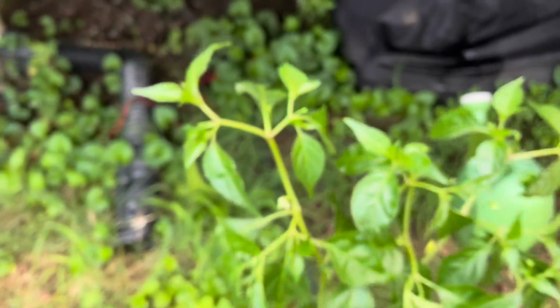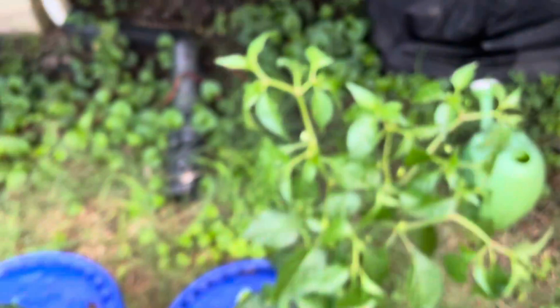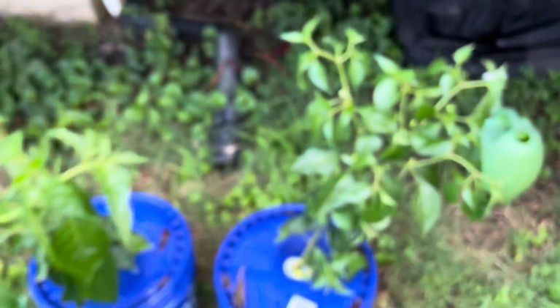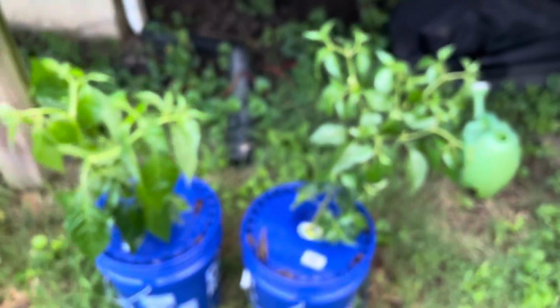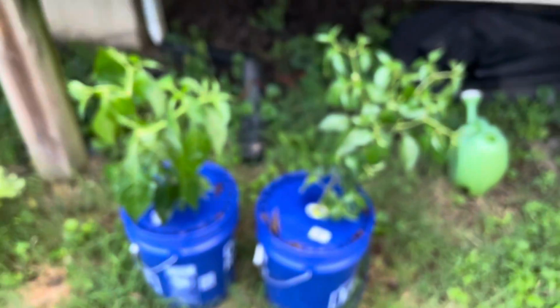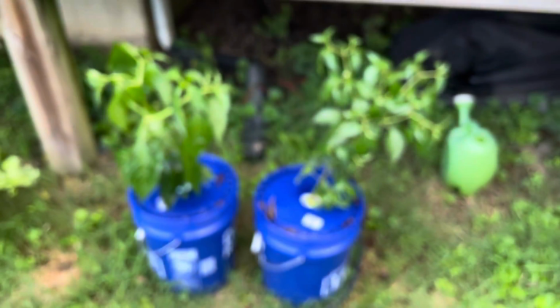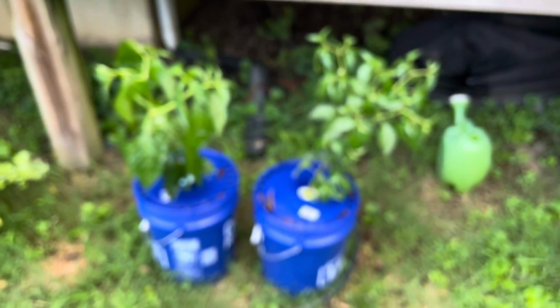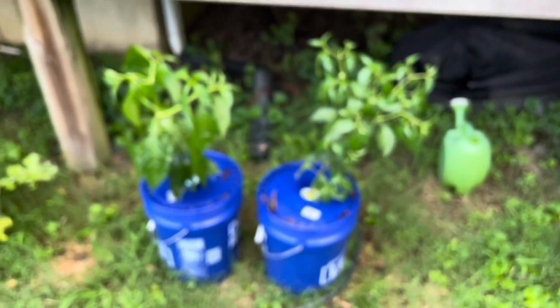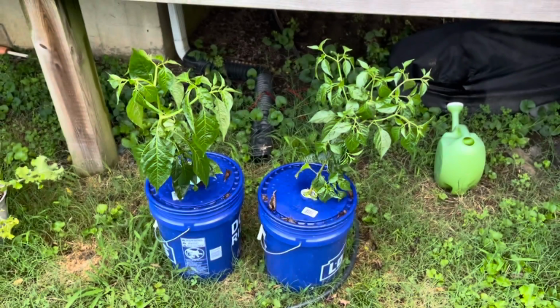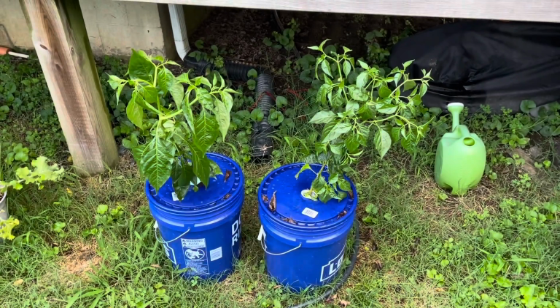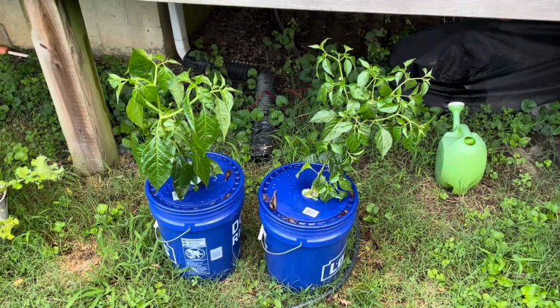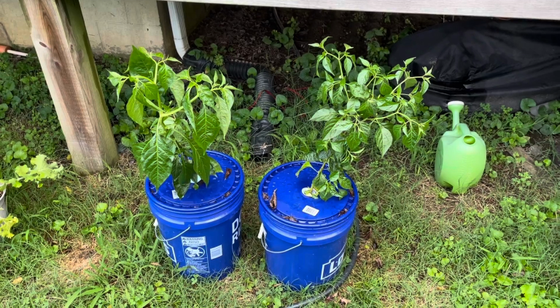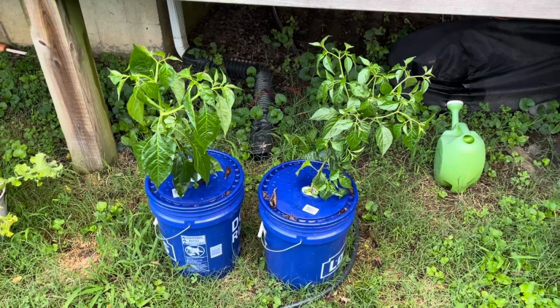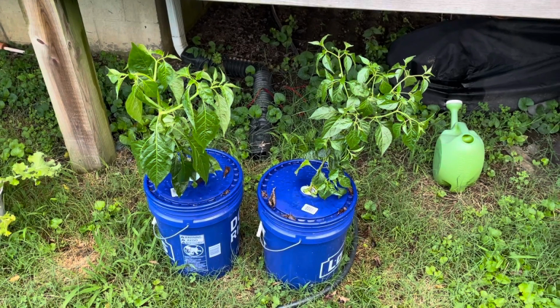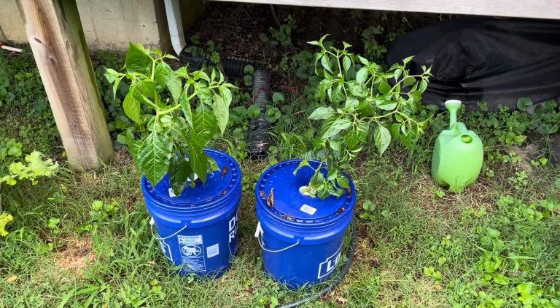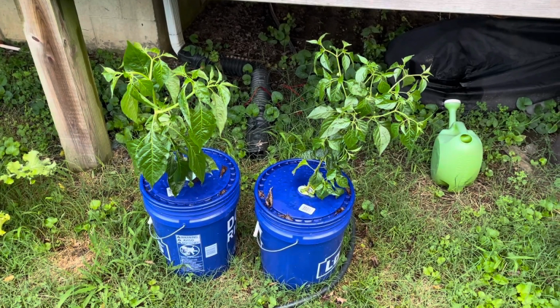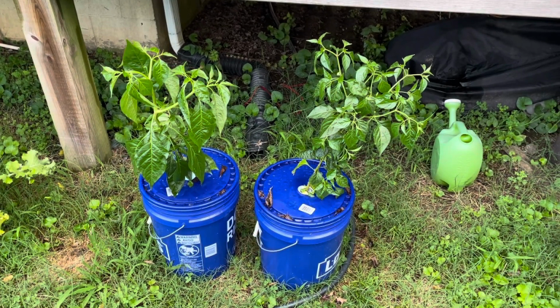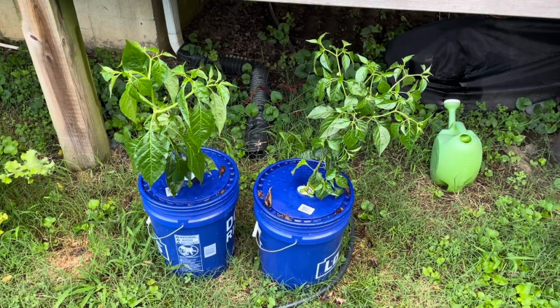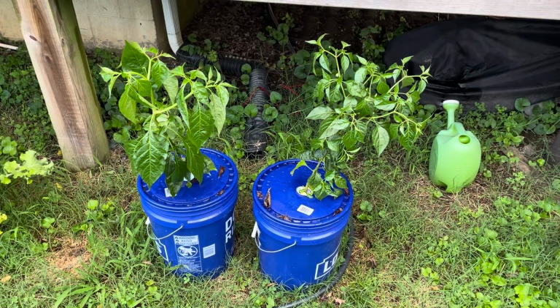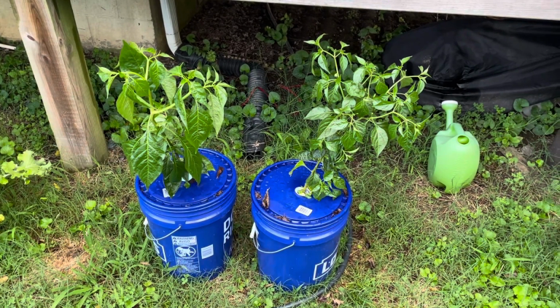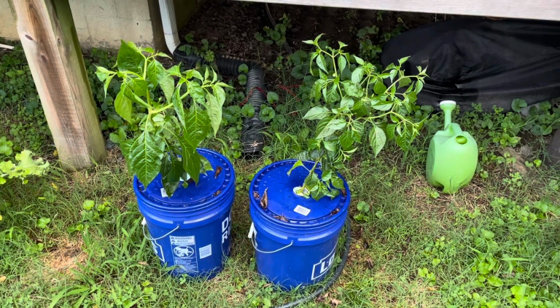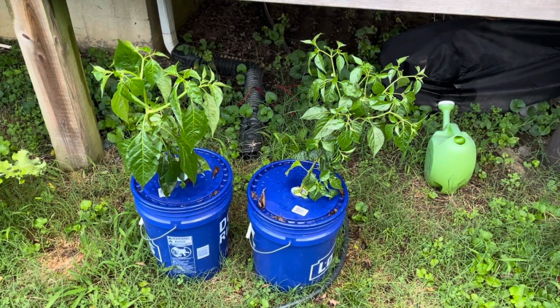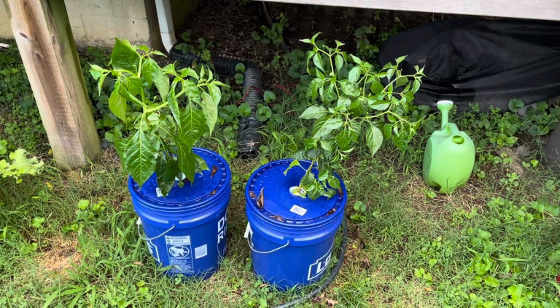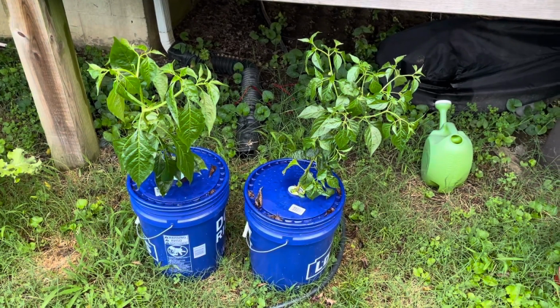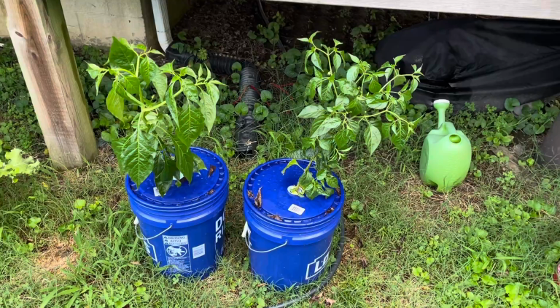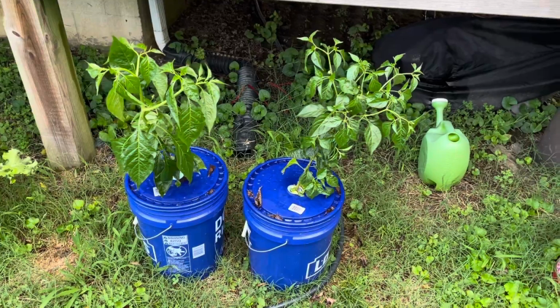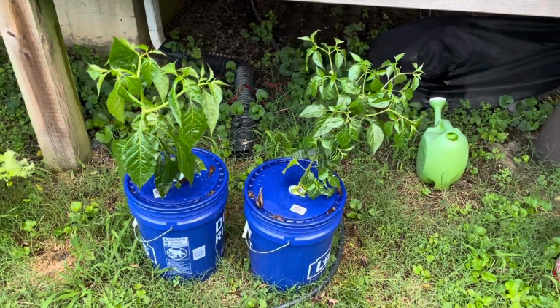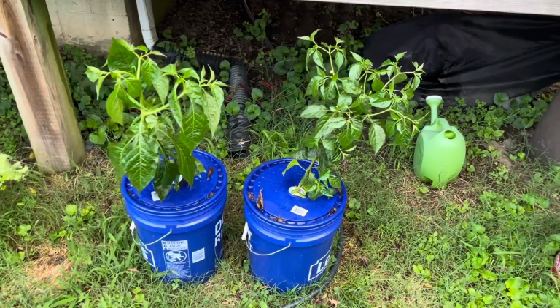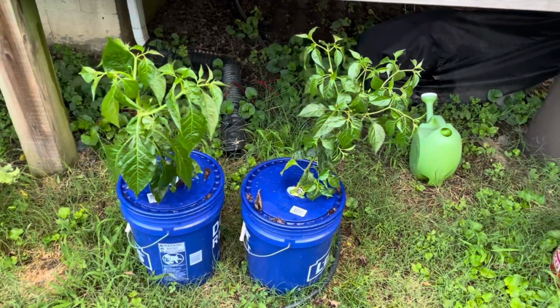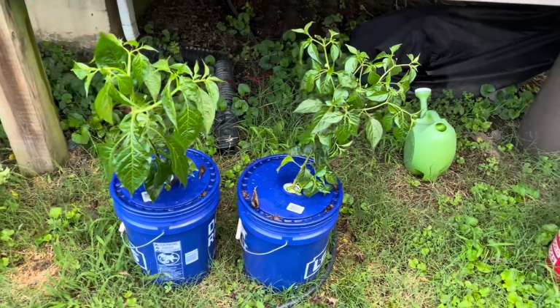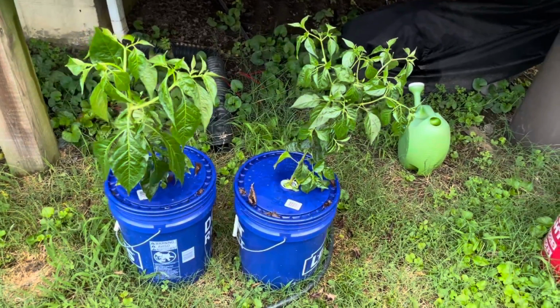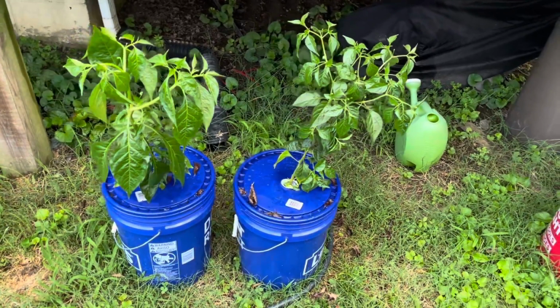So again, that's a three-week update. I'll probably provide another update in a couple of weeks once they flower more, or maybe once I'm picking some Tabasco peppers, but glad to see these plants doing better.